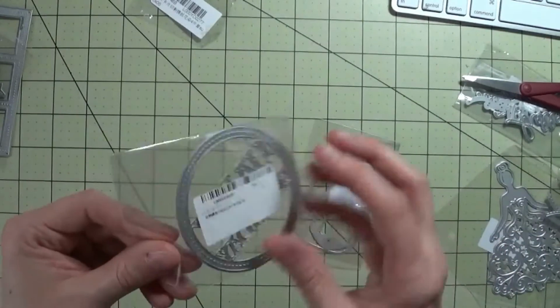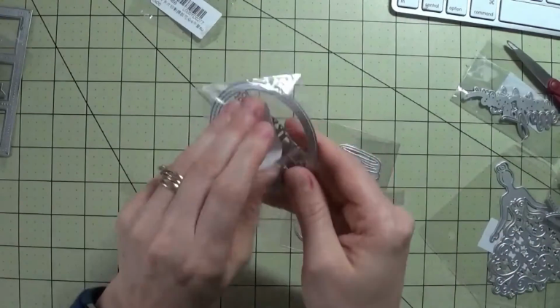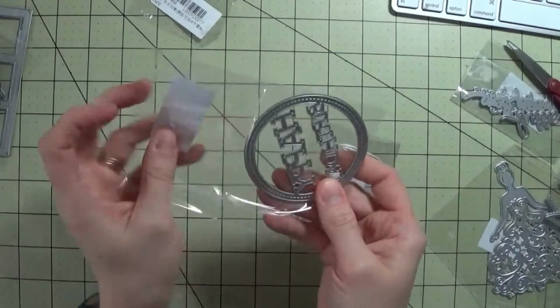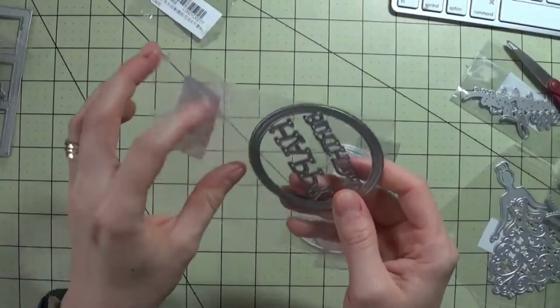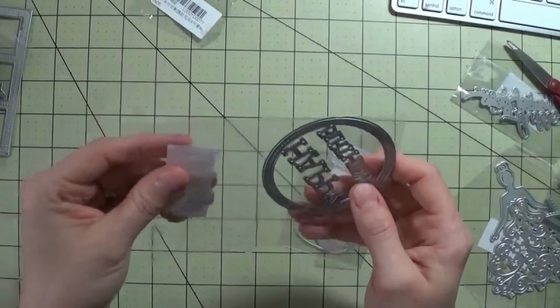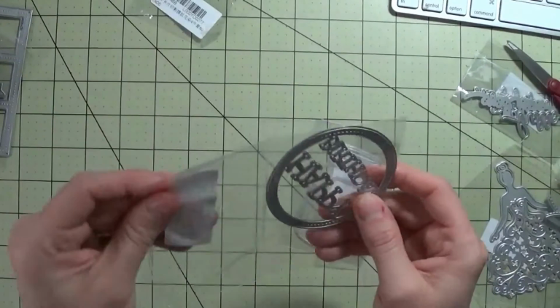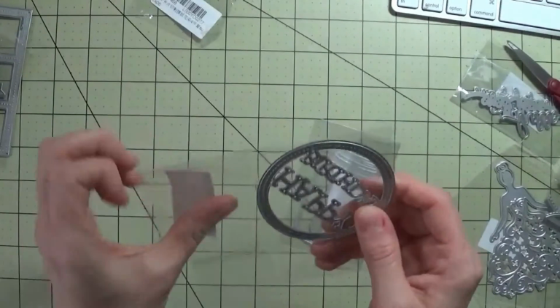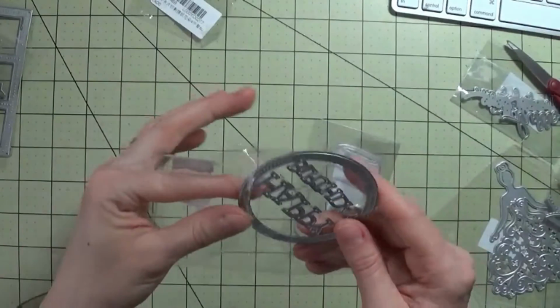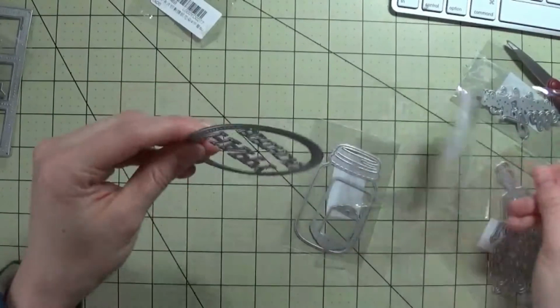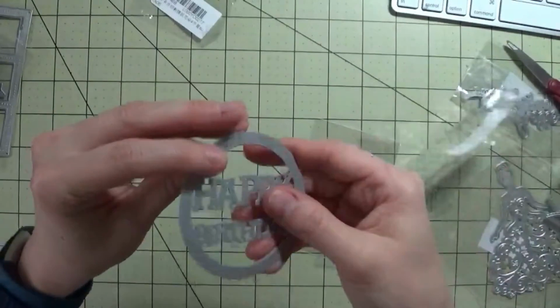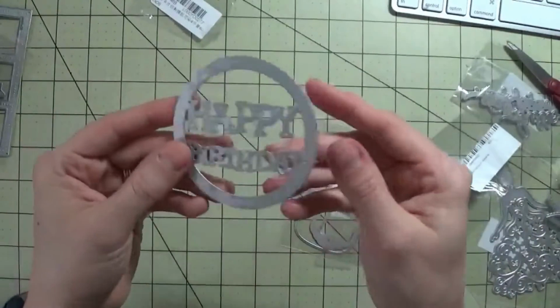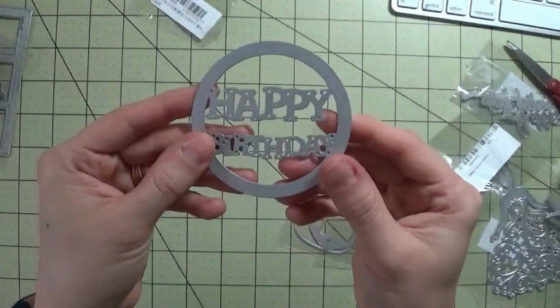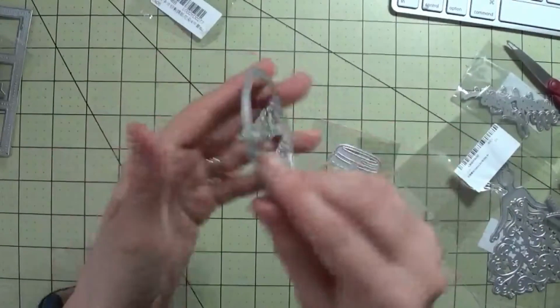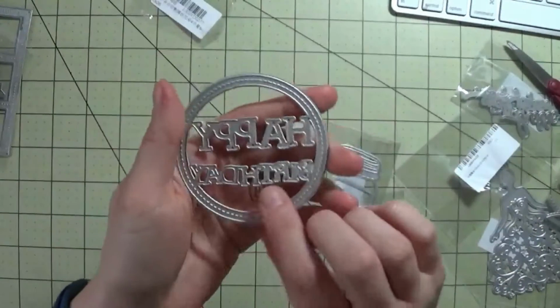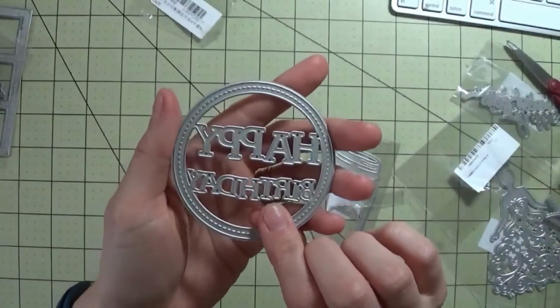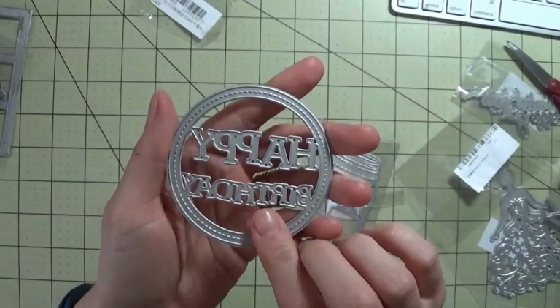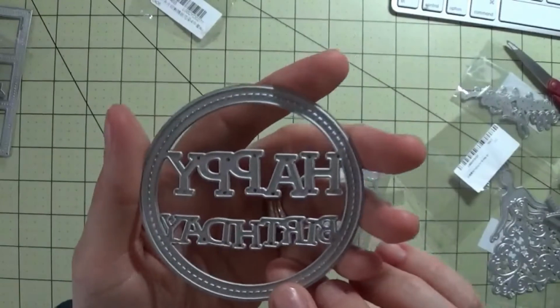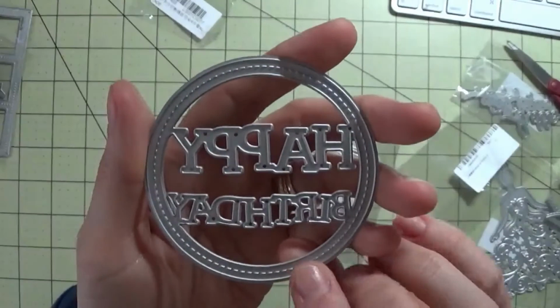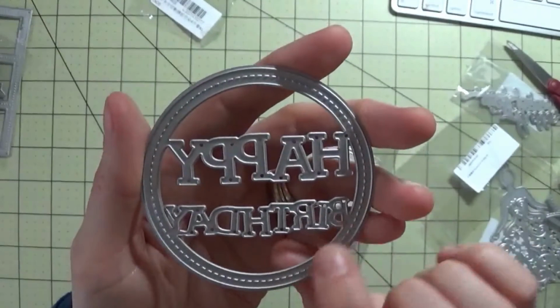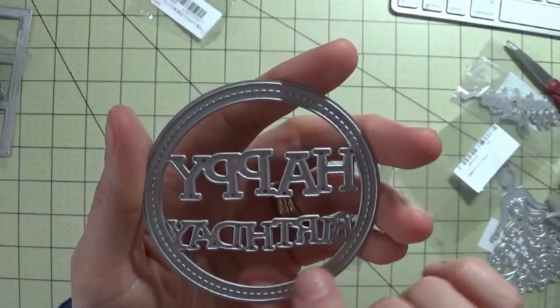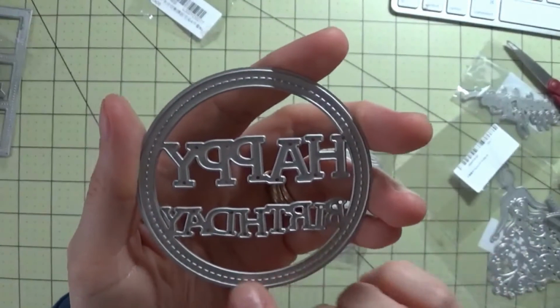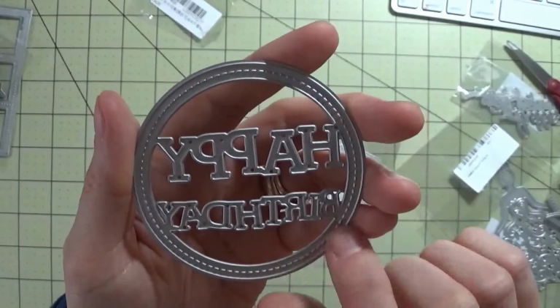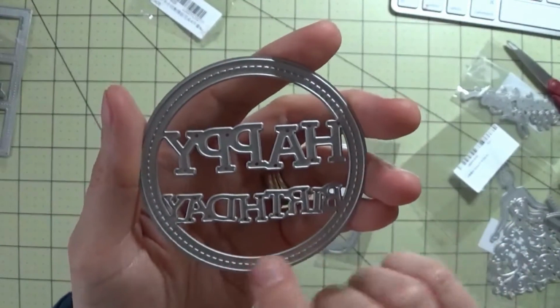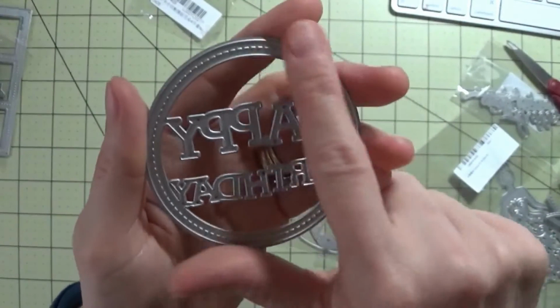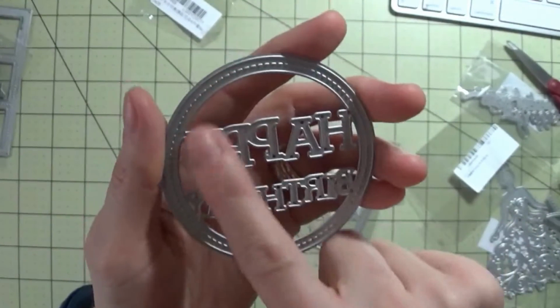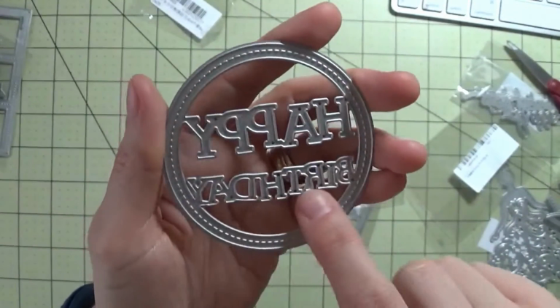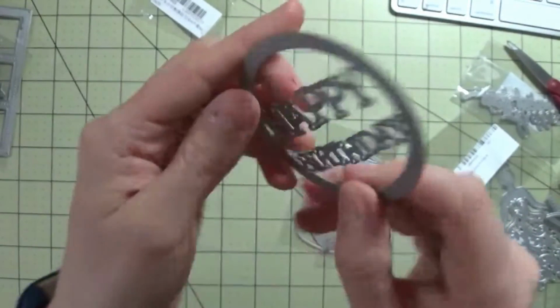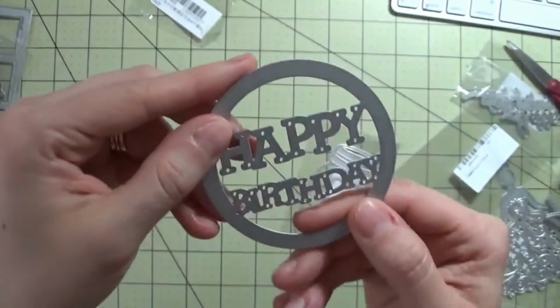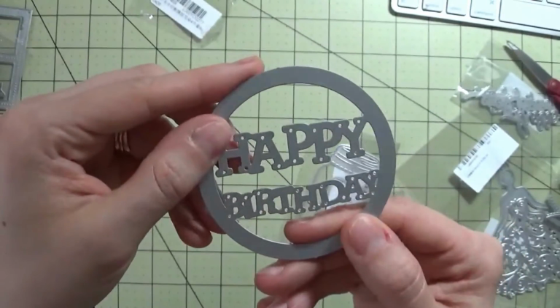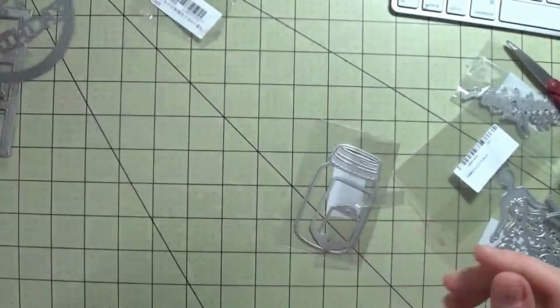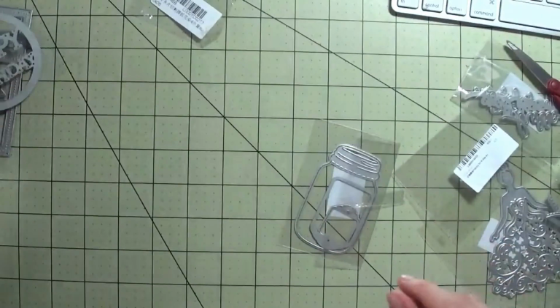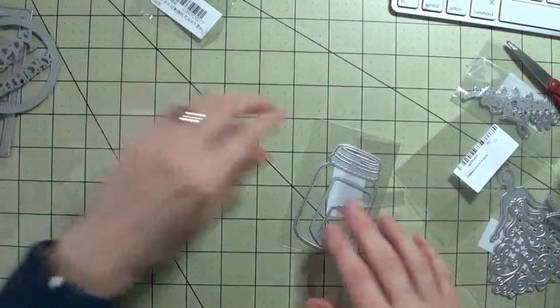This one here is a circle die that says Happy Birthday on the inside, and it has a stitched edge around it. Really like that one as well.